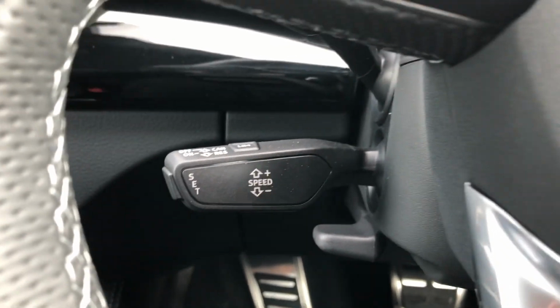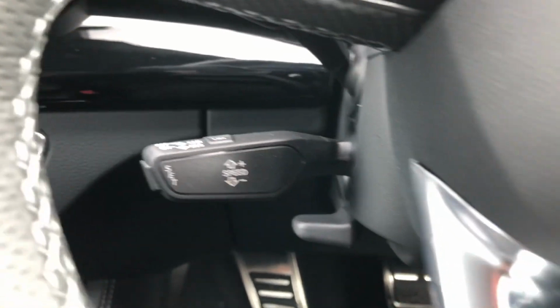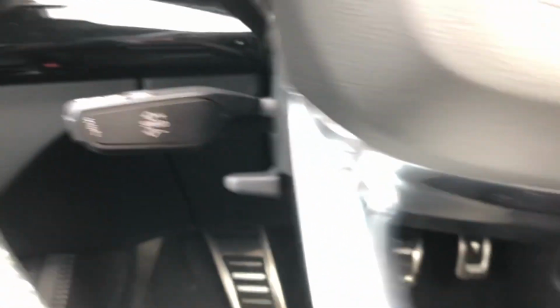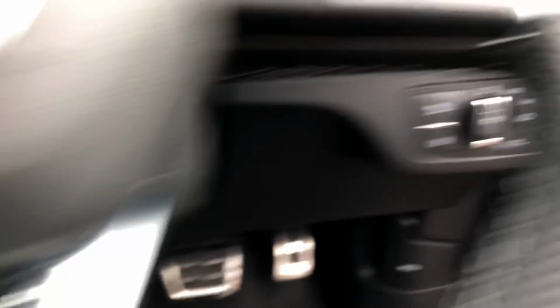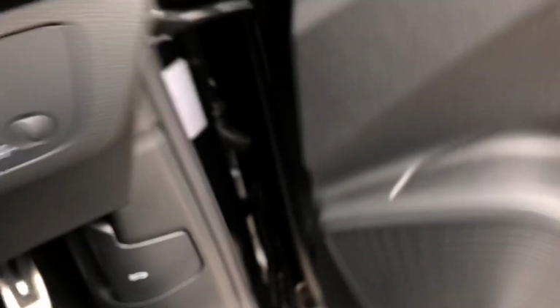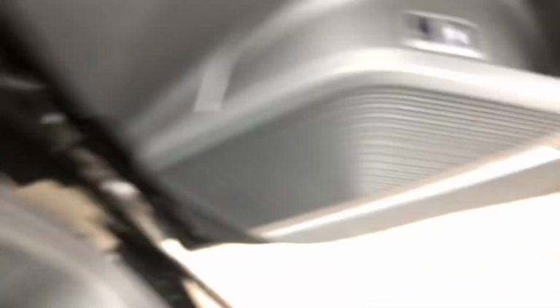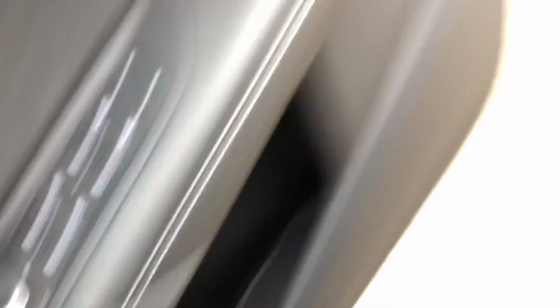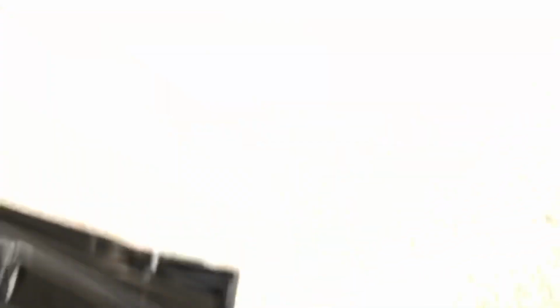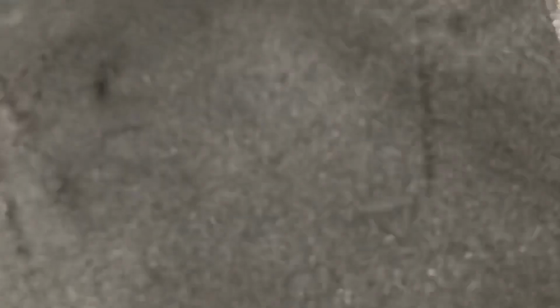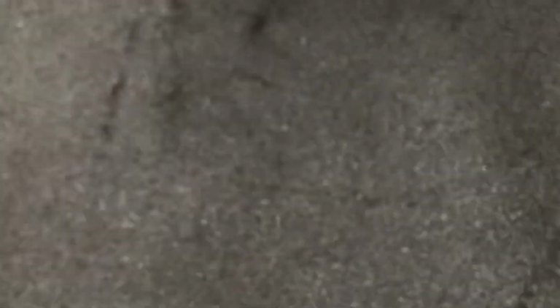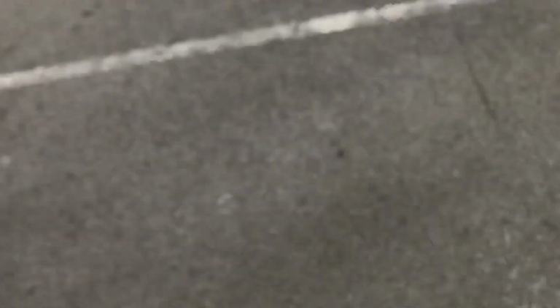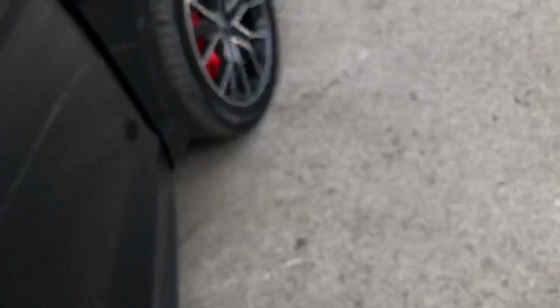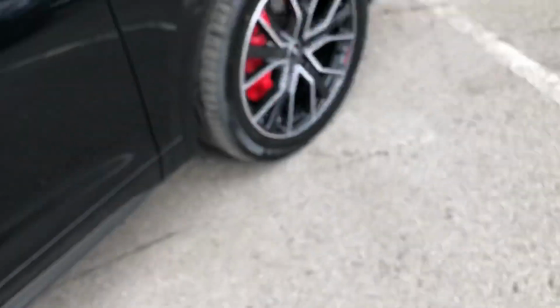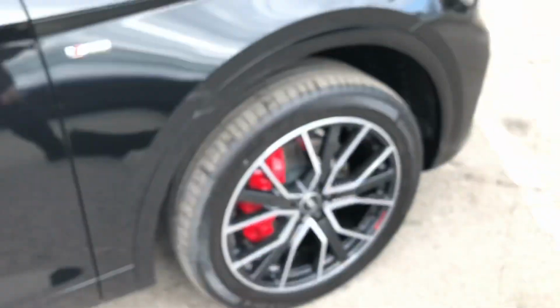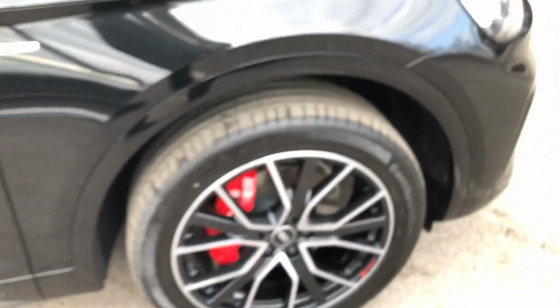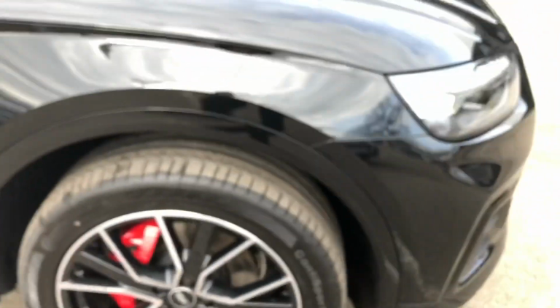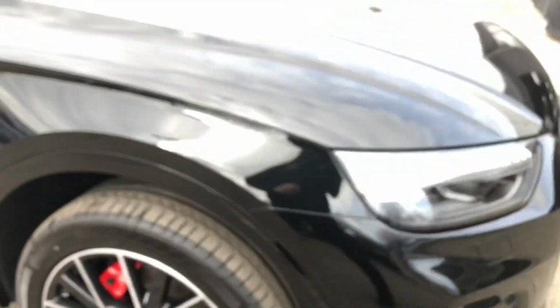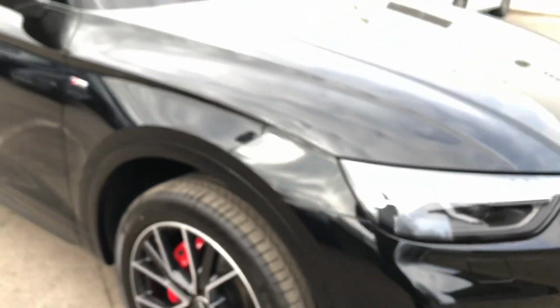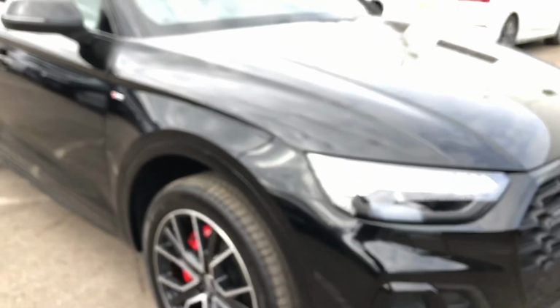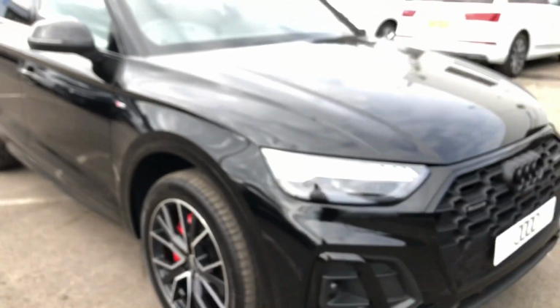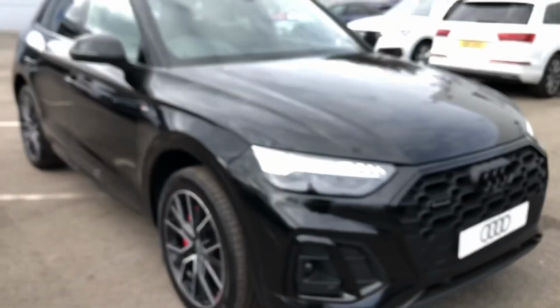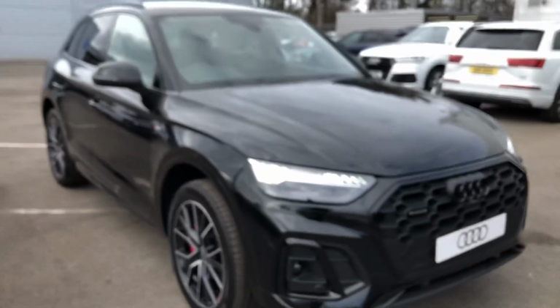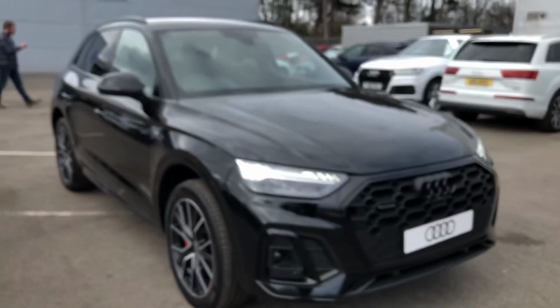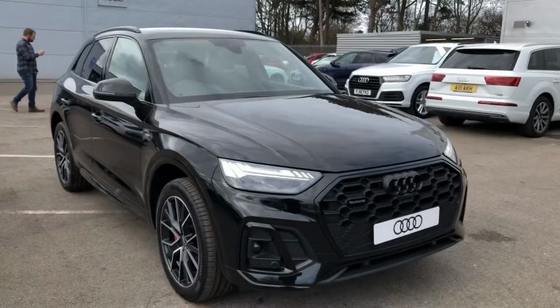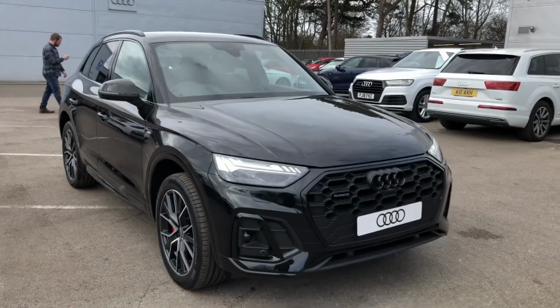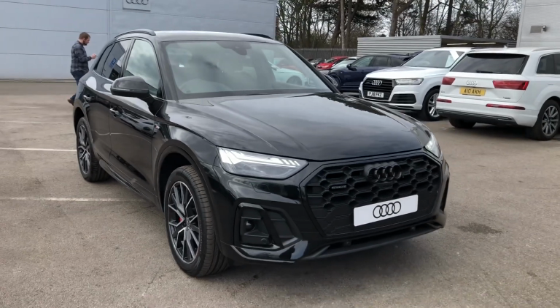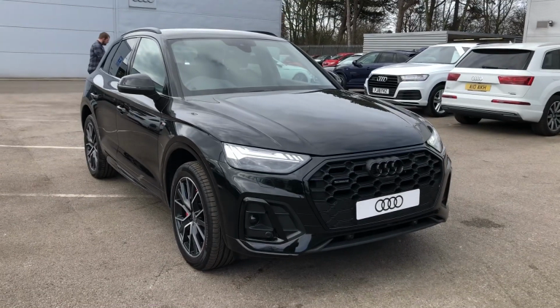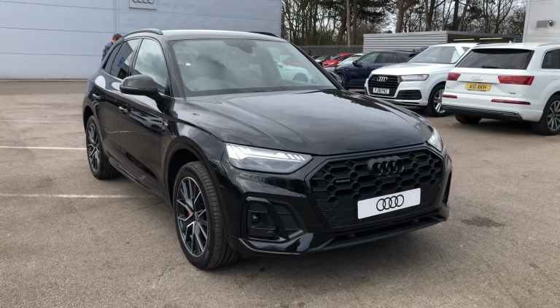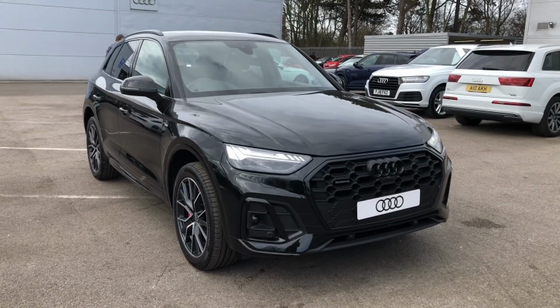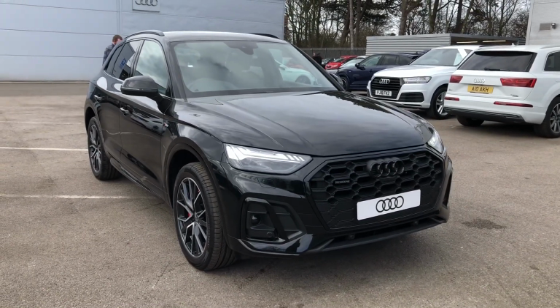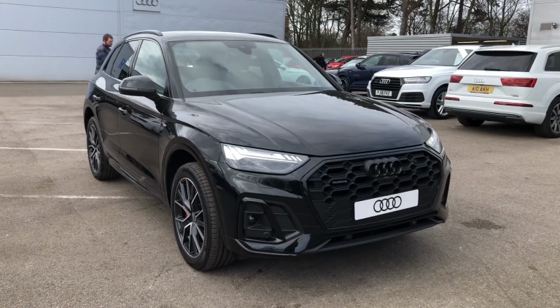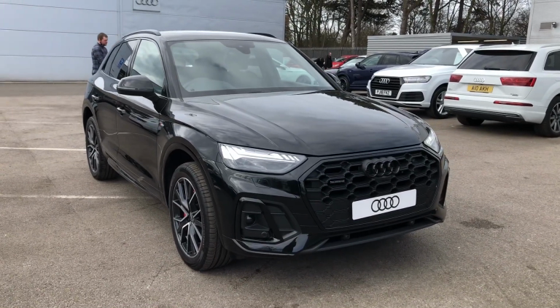If you would like to know any more about this gorgeous Audi Q5 here at Crew Audi, give us a call on 01270 864 091. Thank you for watching.